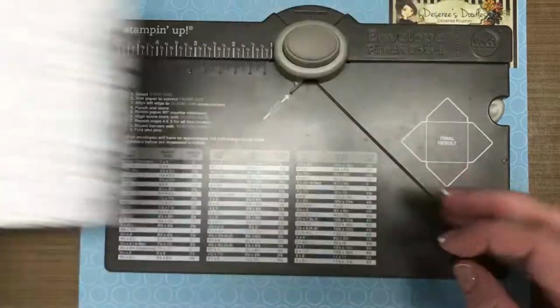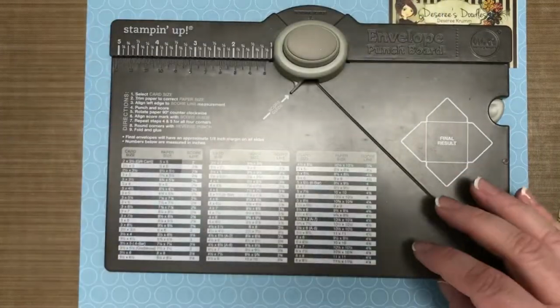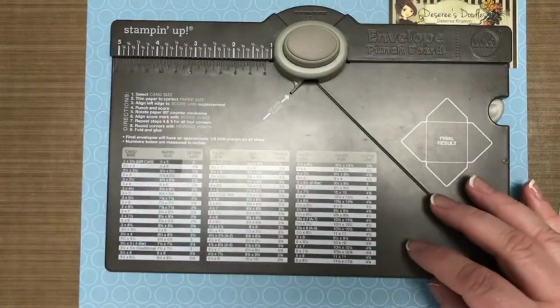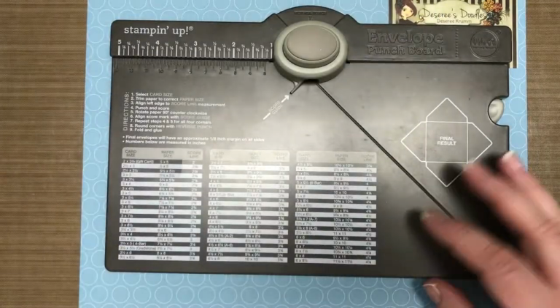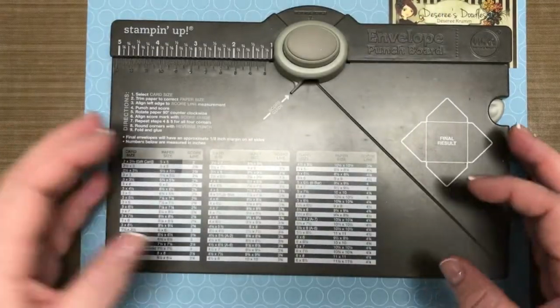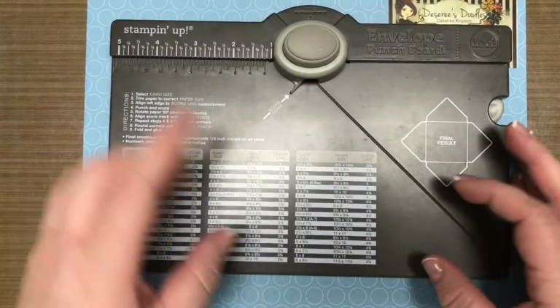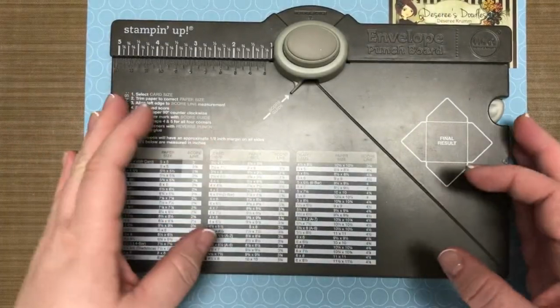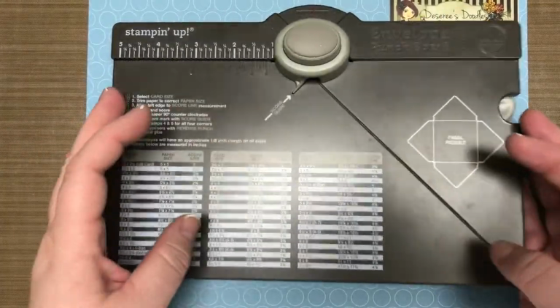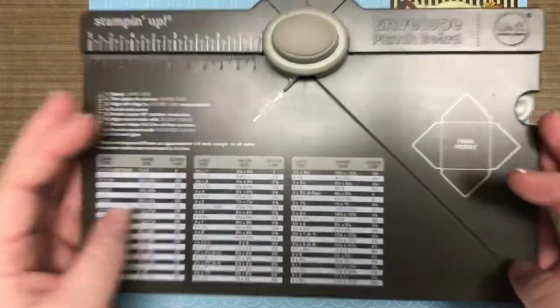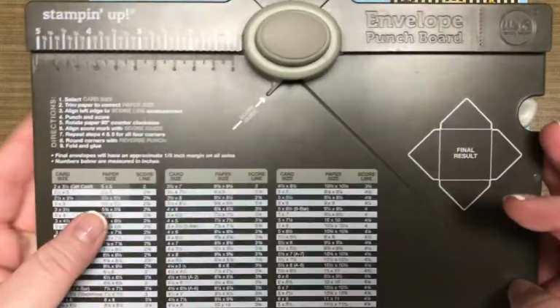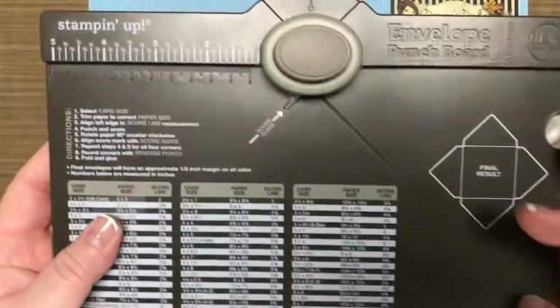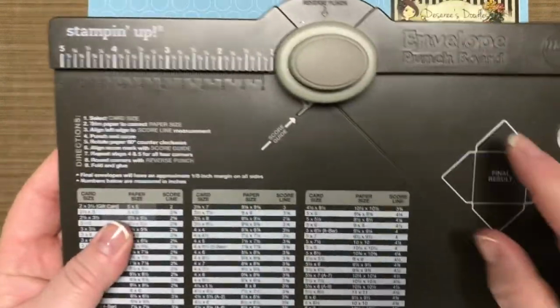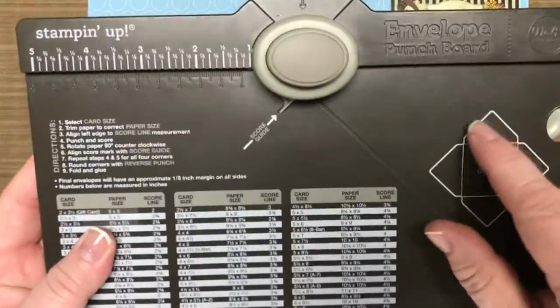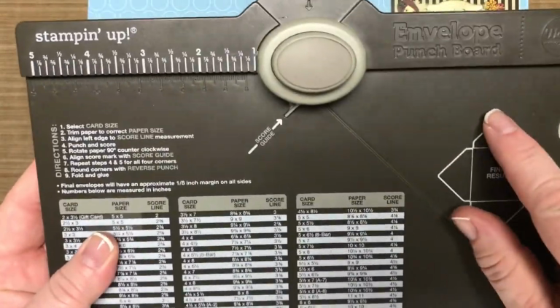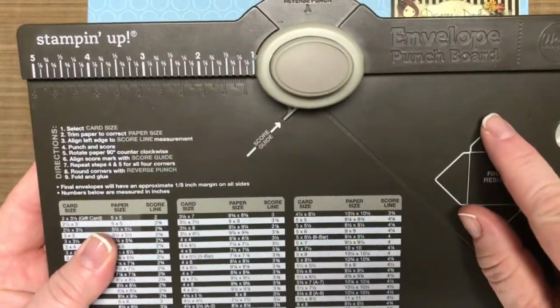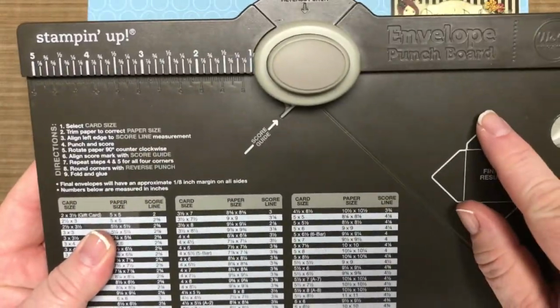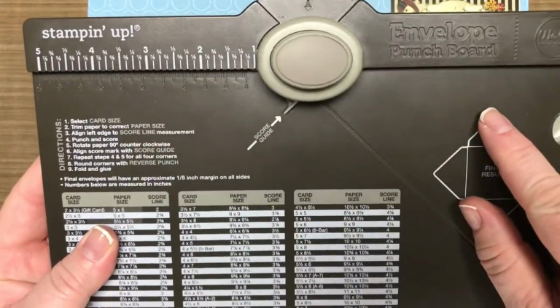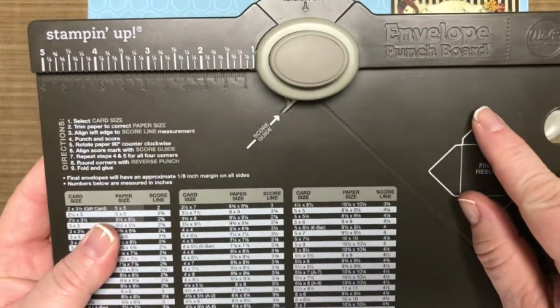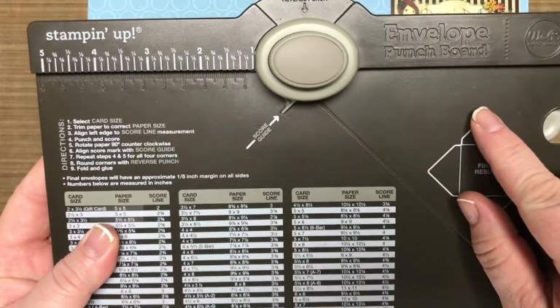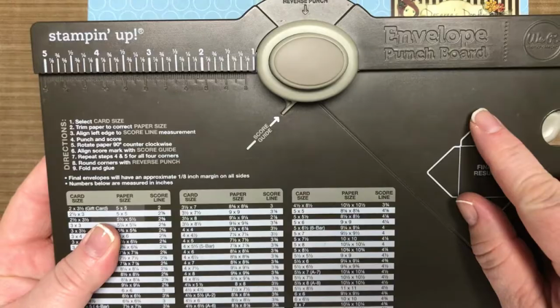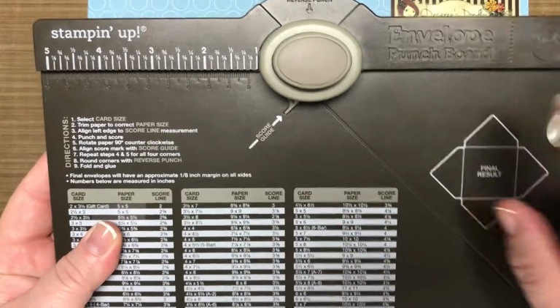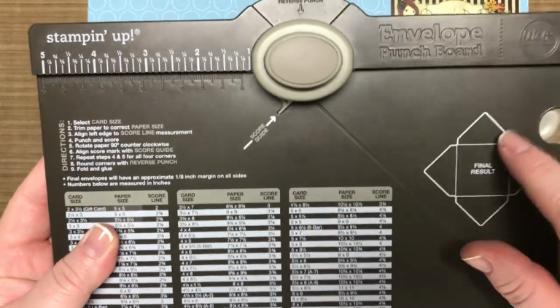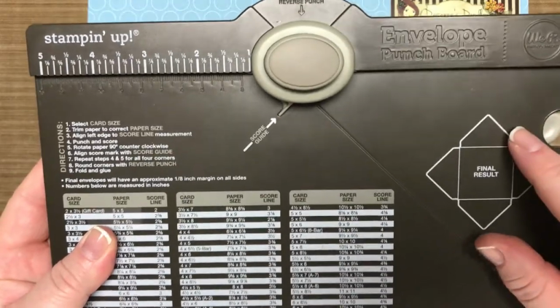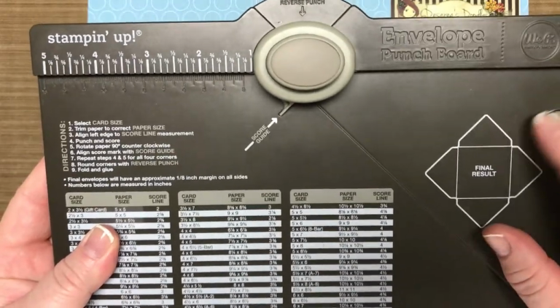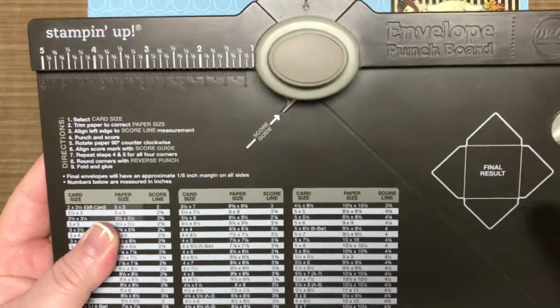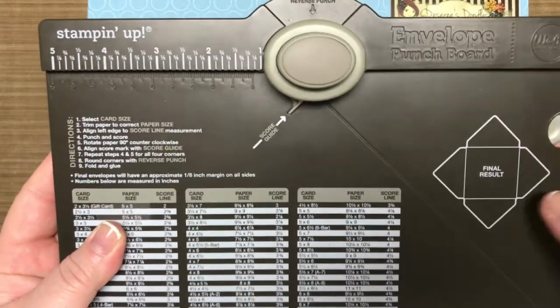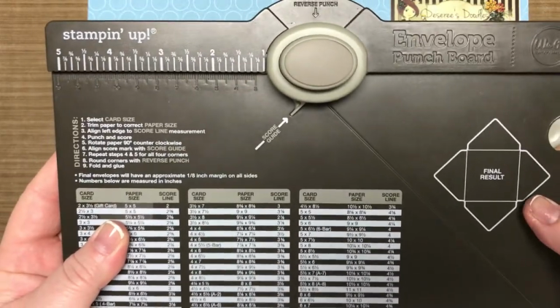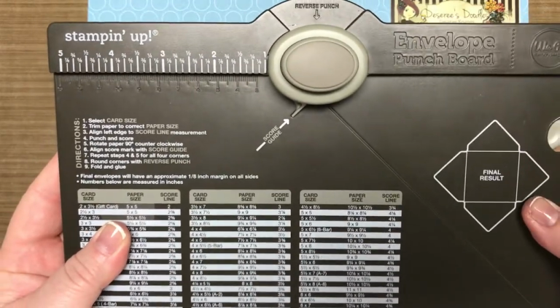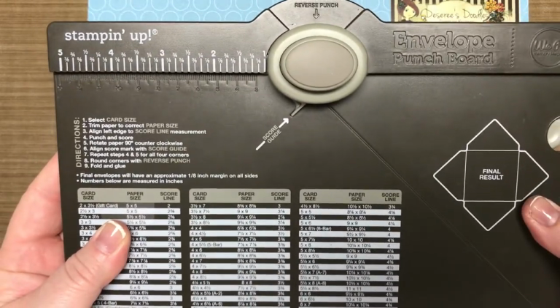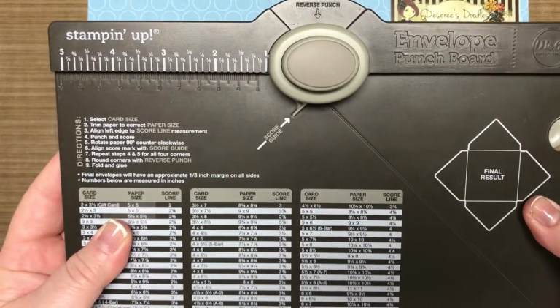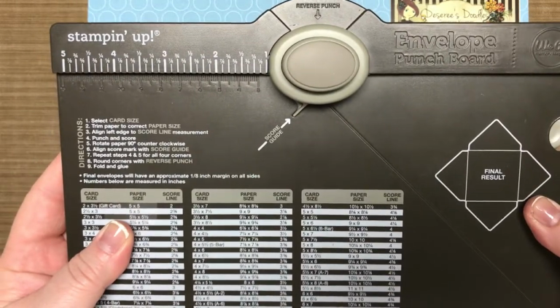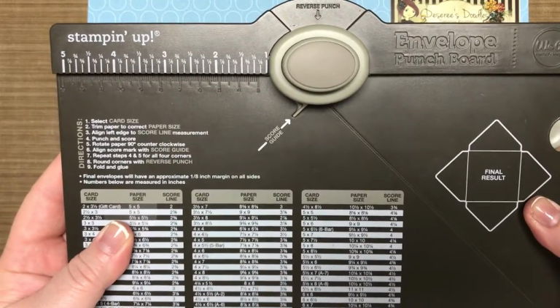If you go to Pinterest and put in 'envelope punch board,' you'll find lots of other projects other than envelopes that you can make with this board. It's pretty cool.